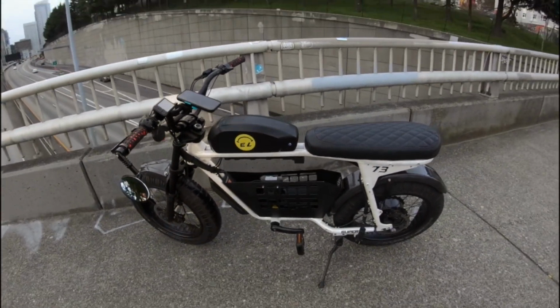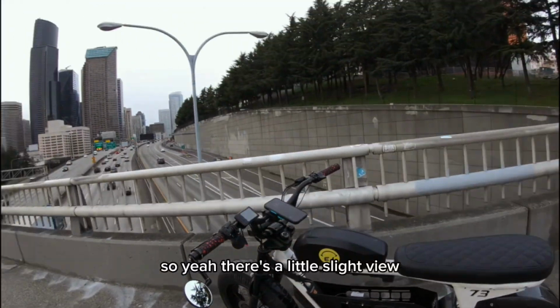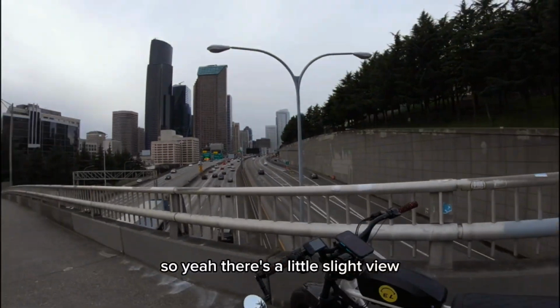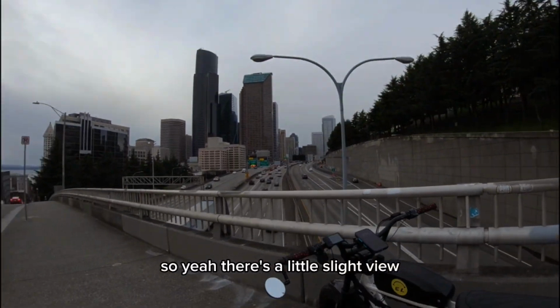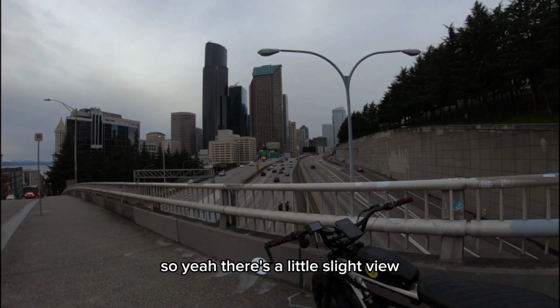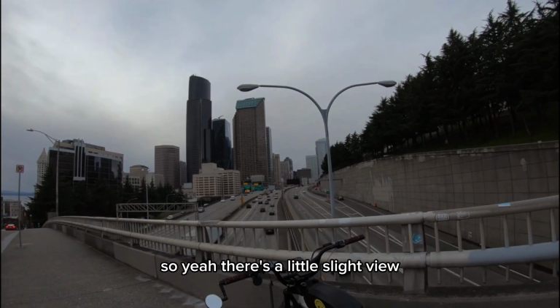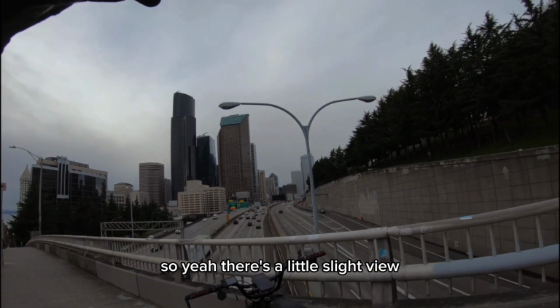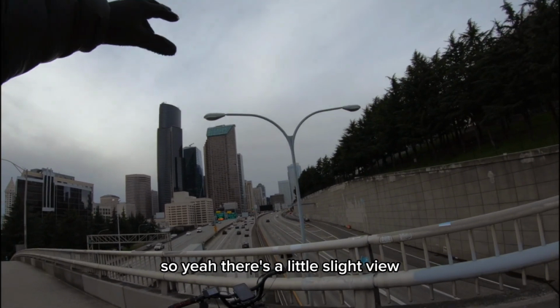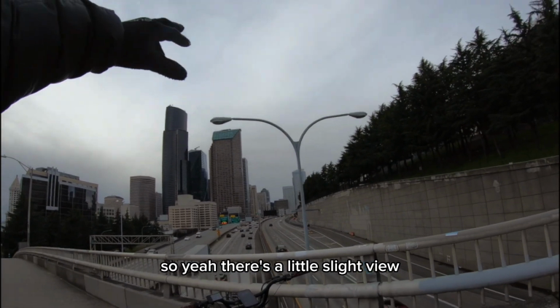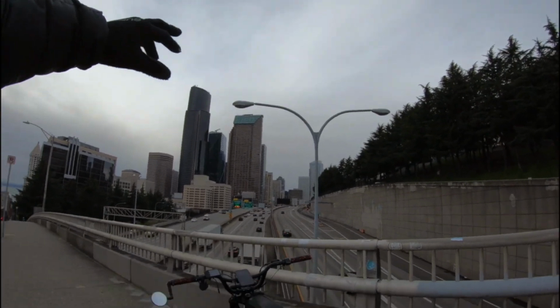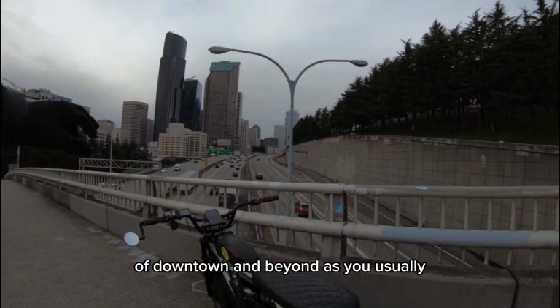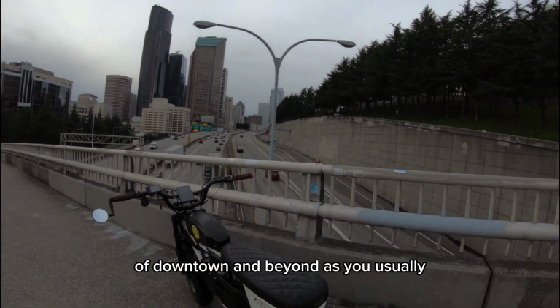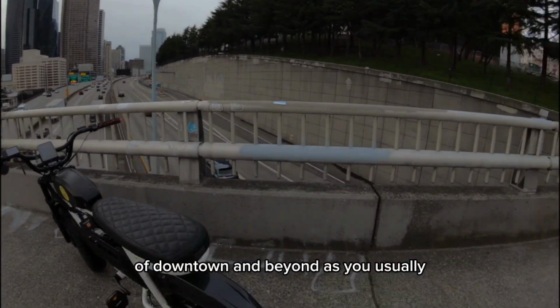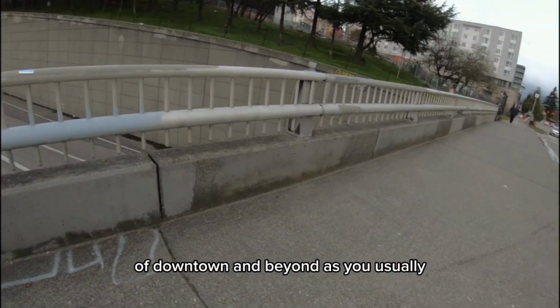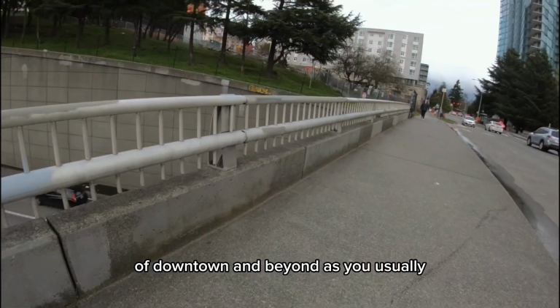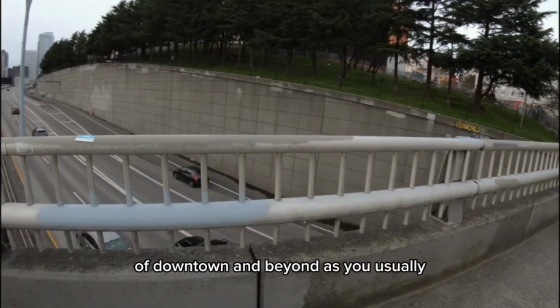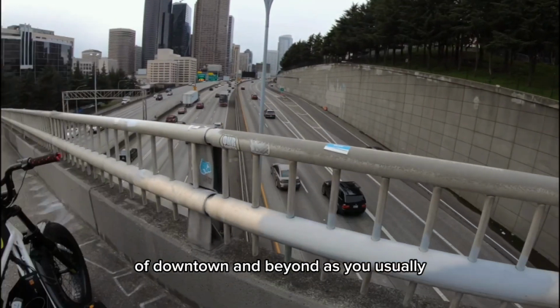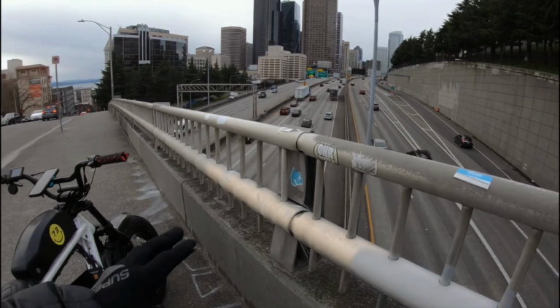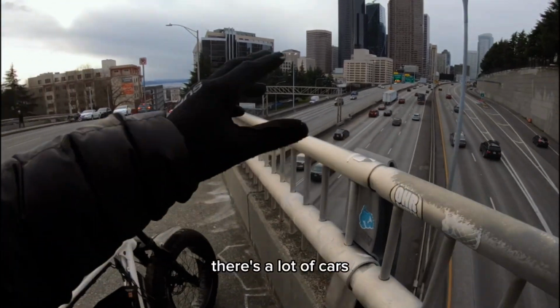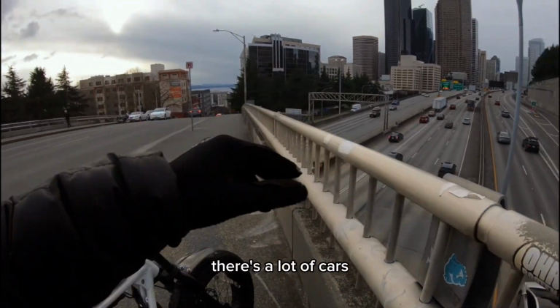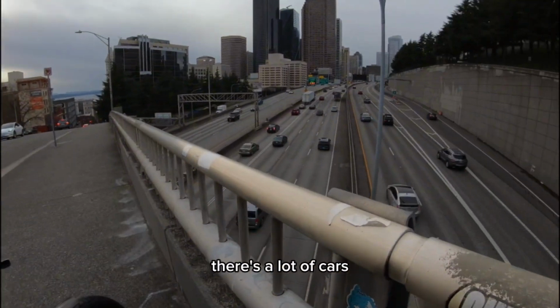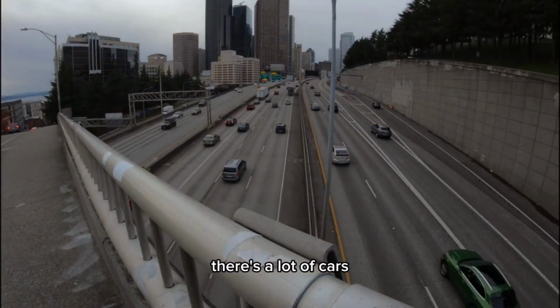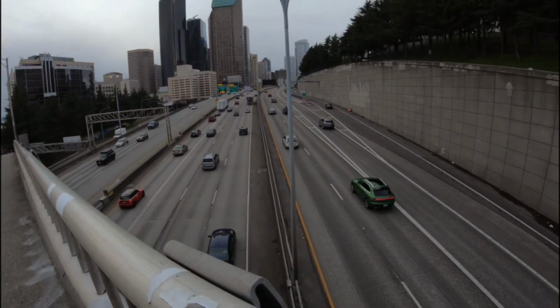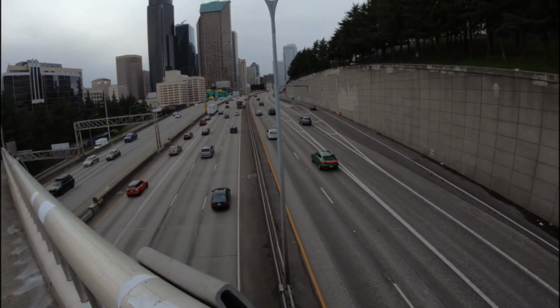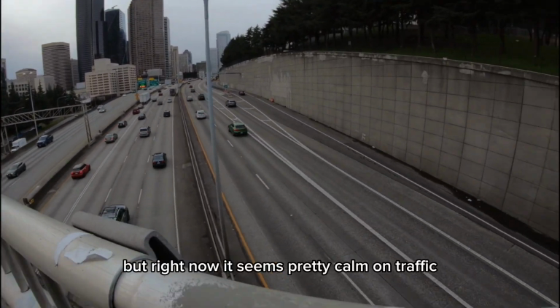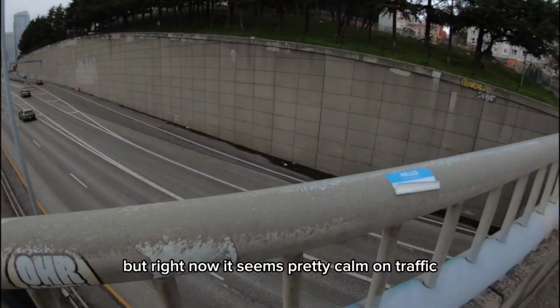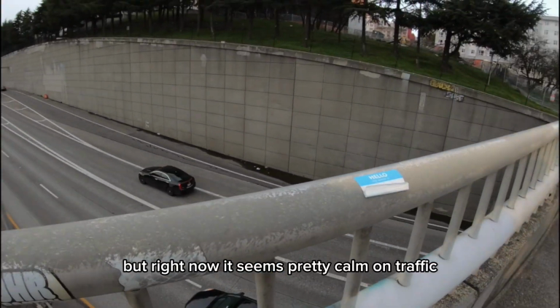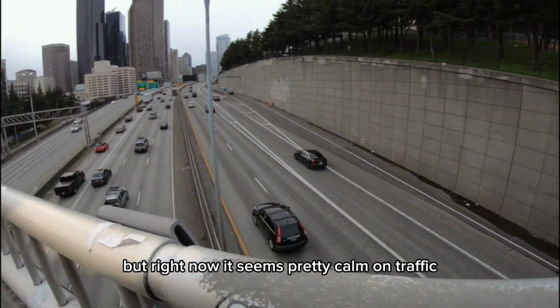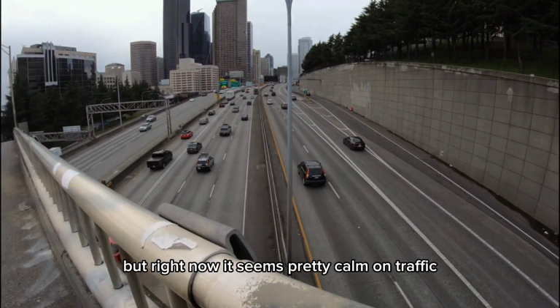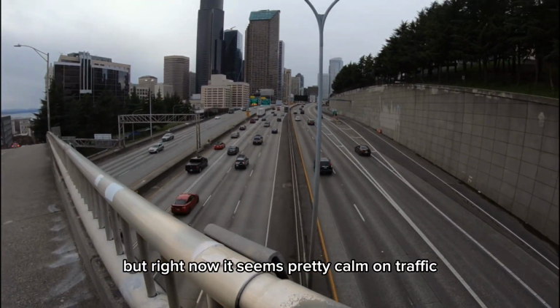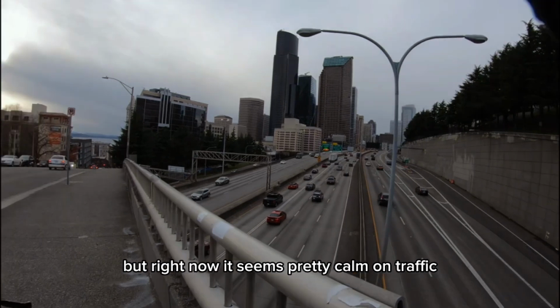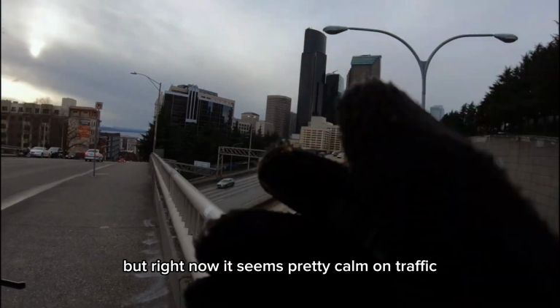Yeah, there's a slight view of downtown. I'll be honest, usually there's a lot of cars, but right now it seems pretty calm in traffic.